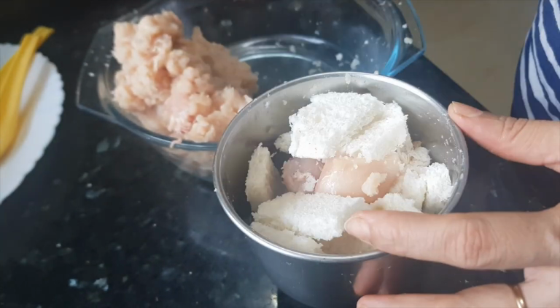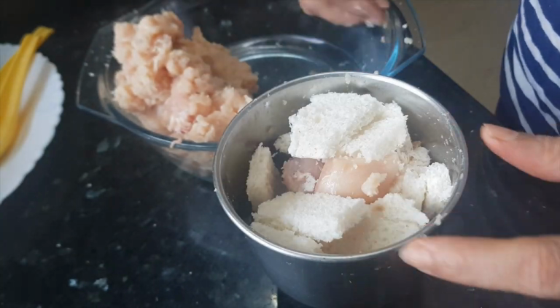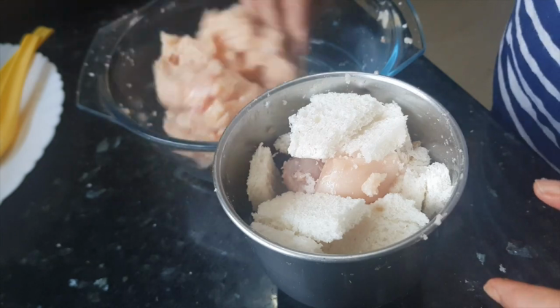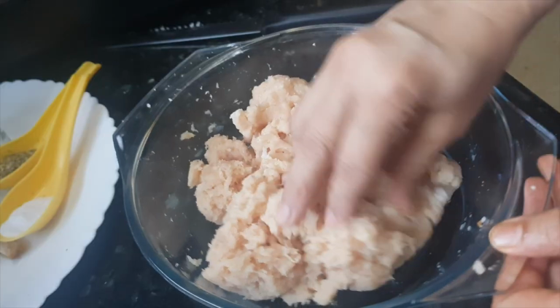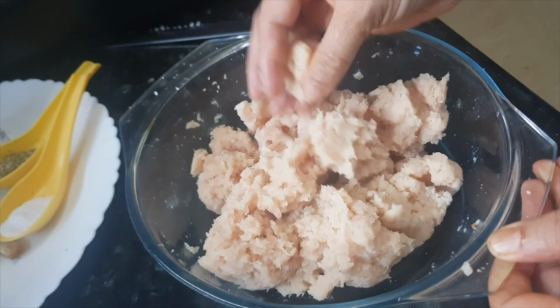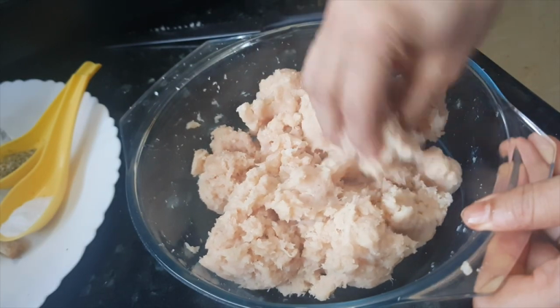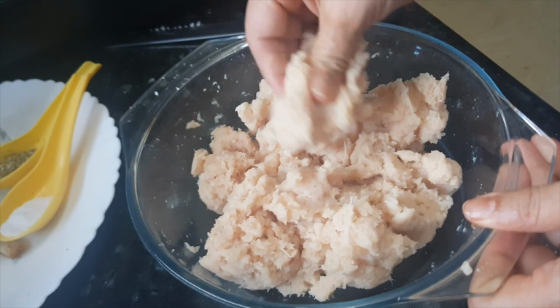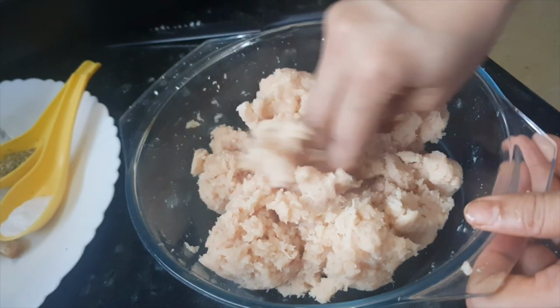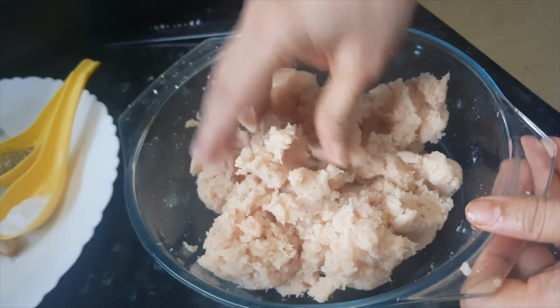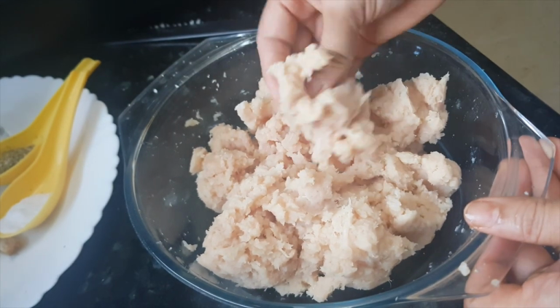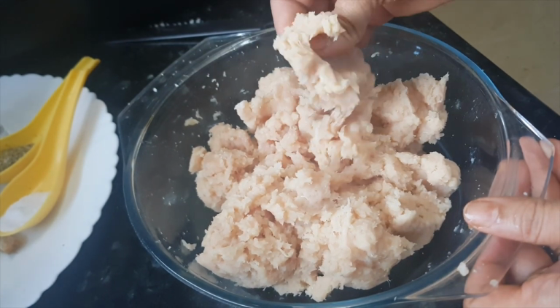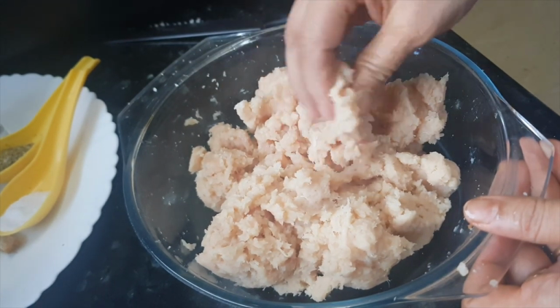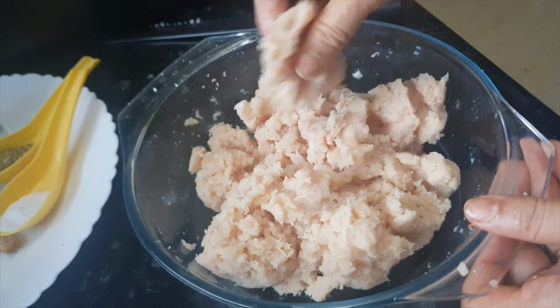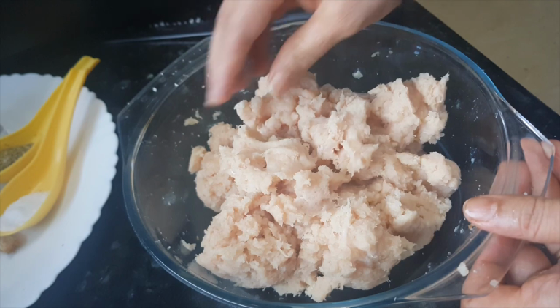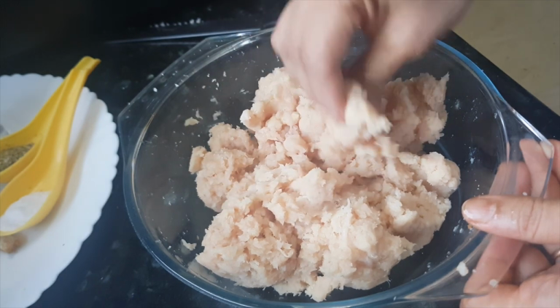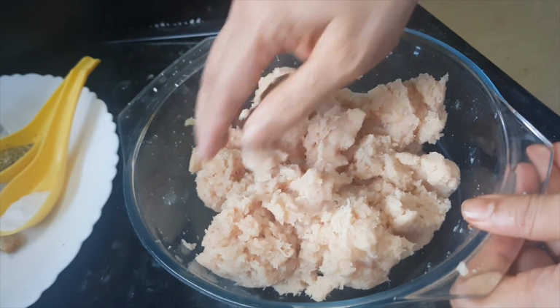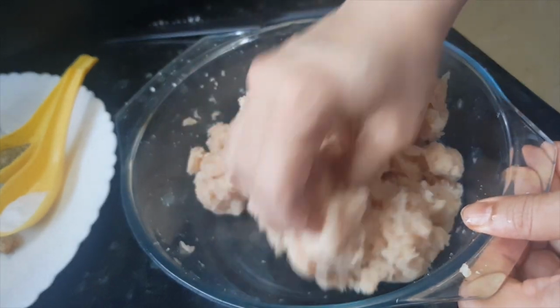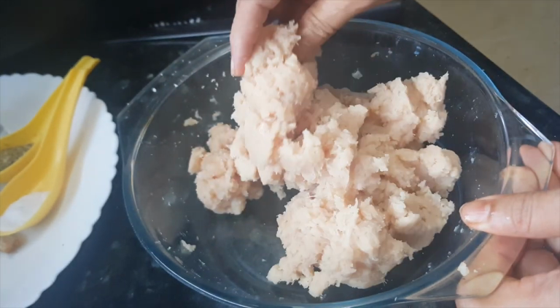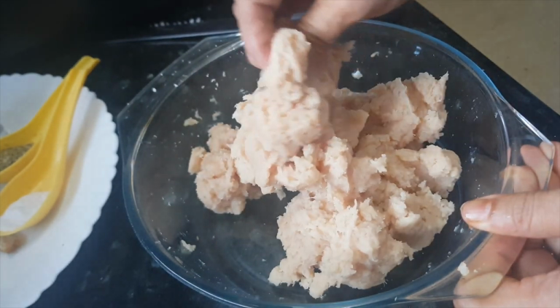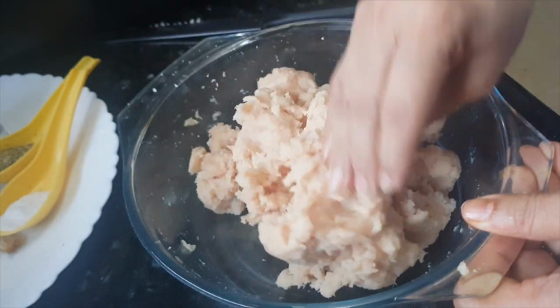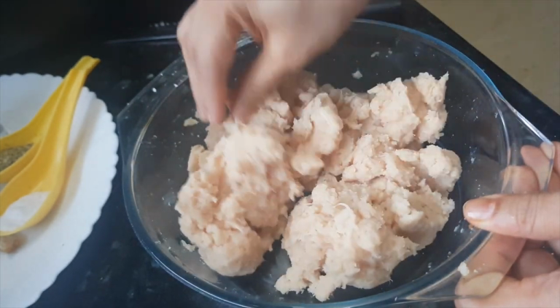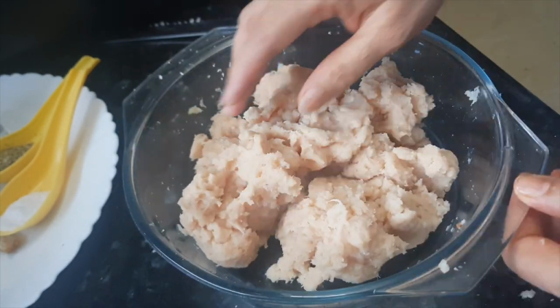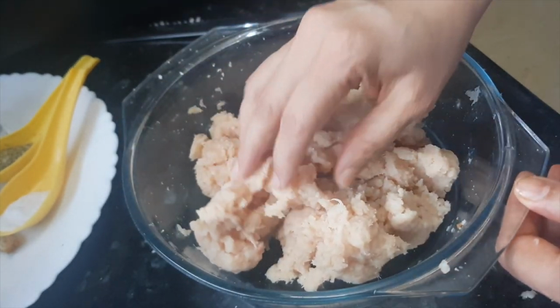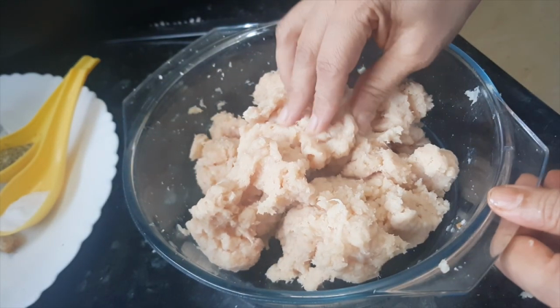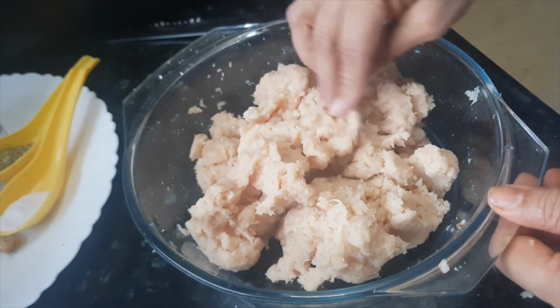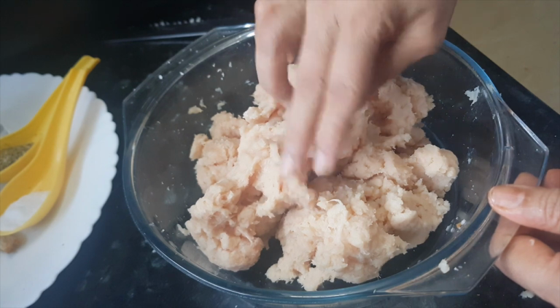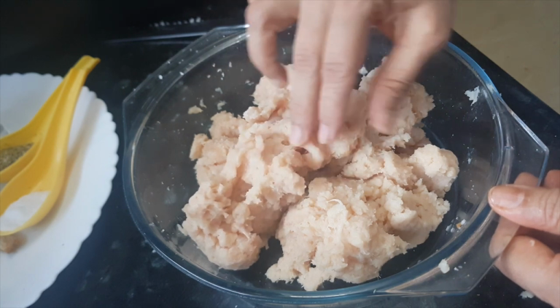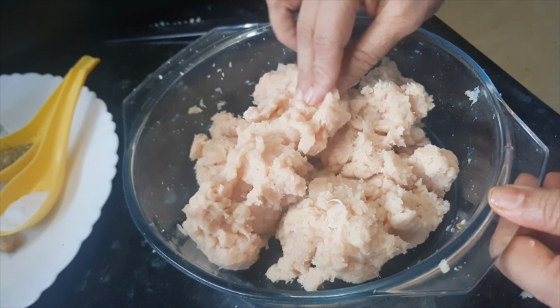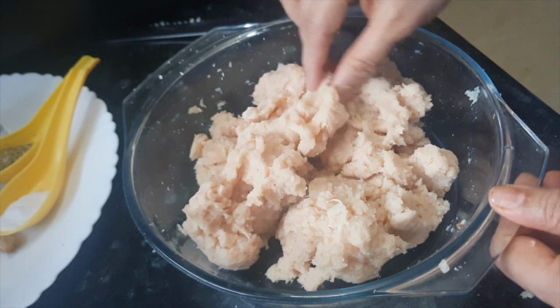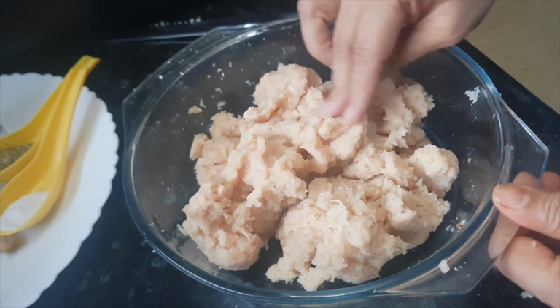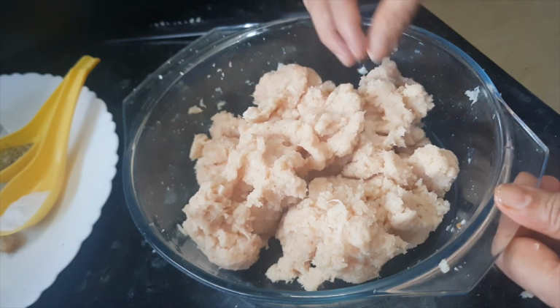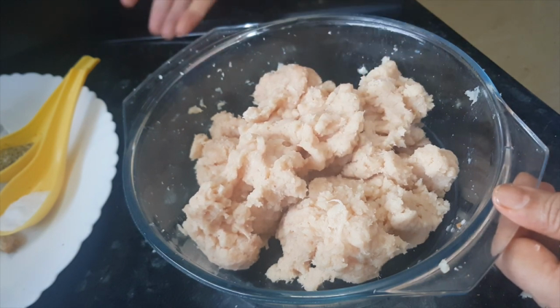Now this chicken mince is ready. If you don't want to do this mincing process at home, you can directly use ready-made chicken mince also. We have nicely ground the chicken and bread together.